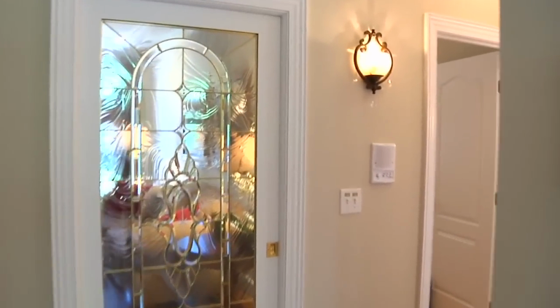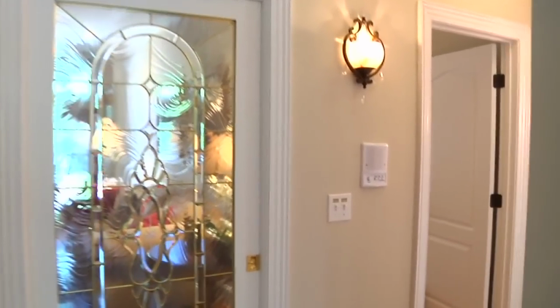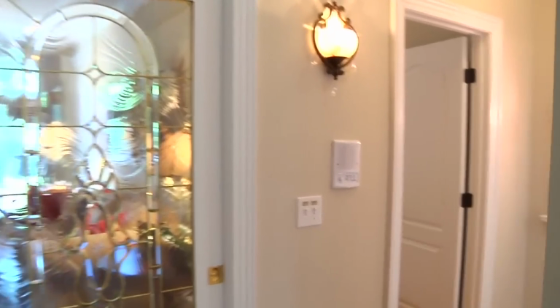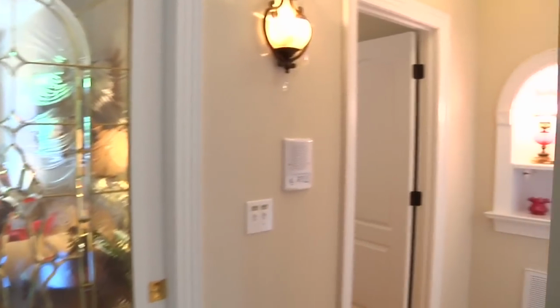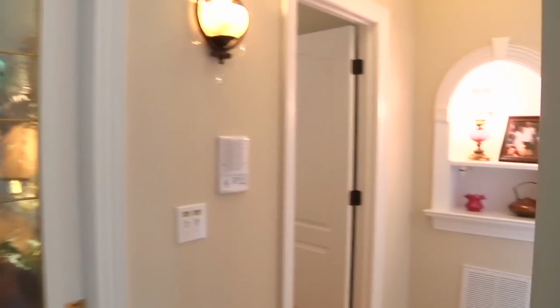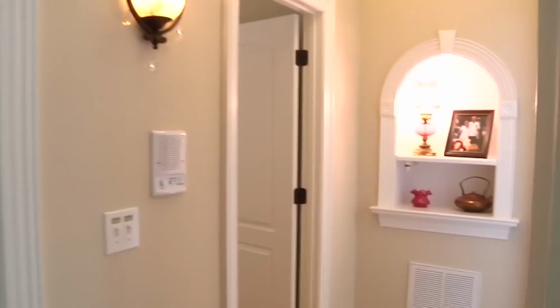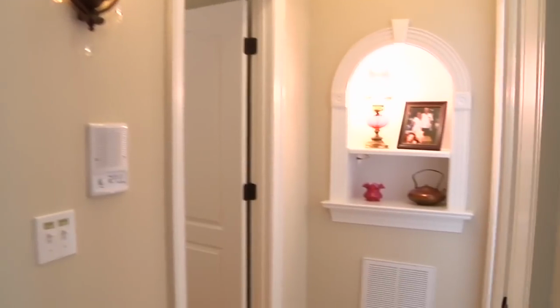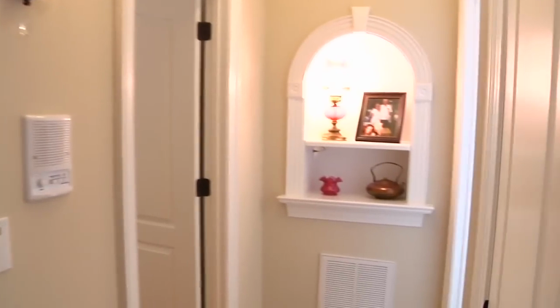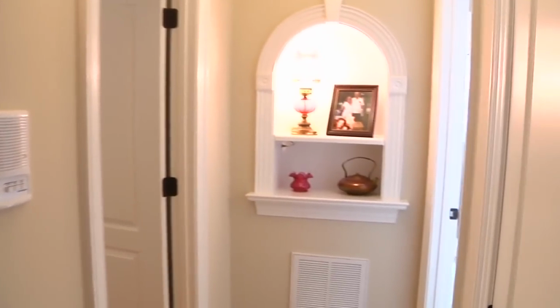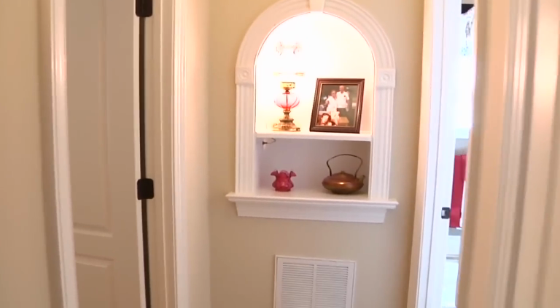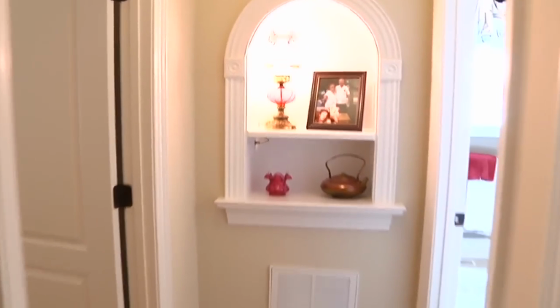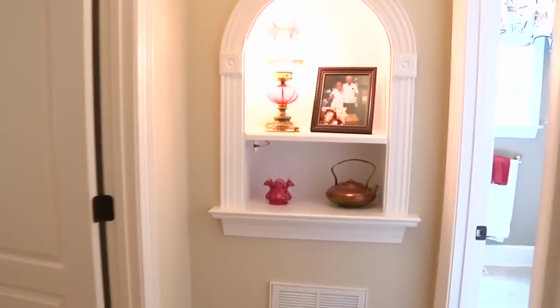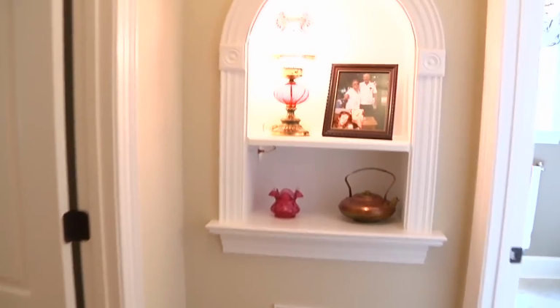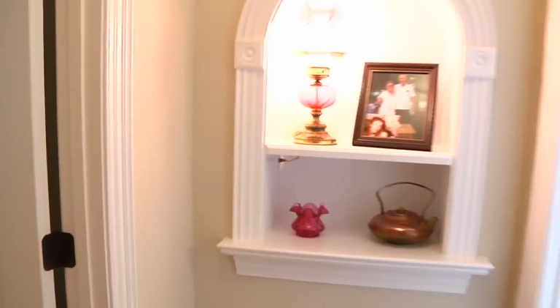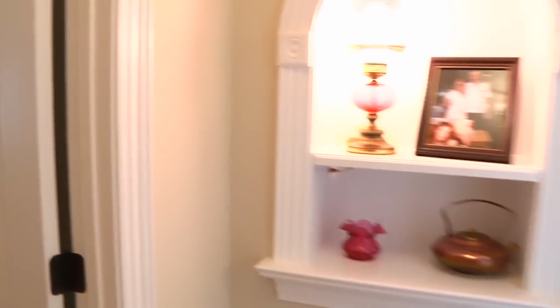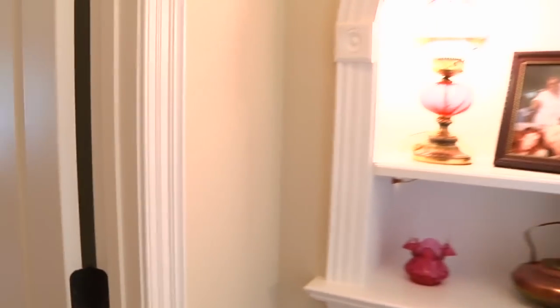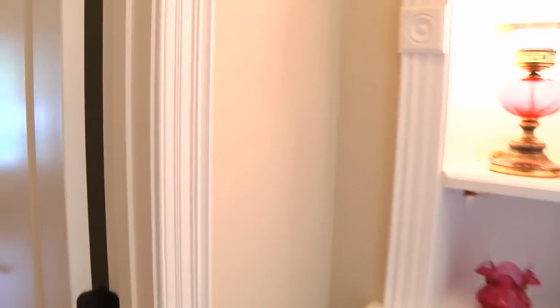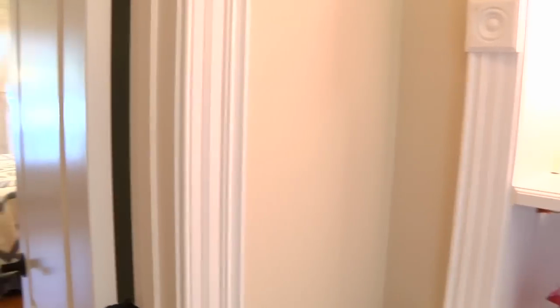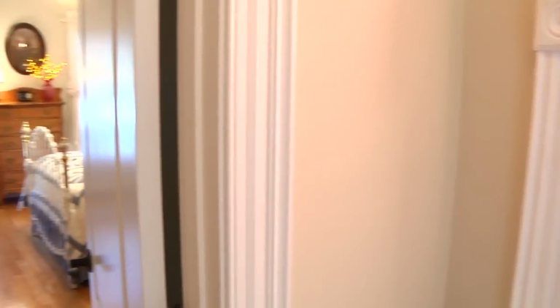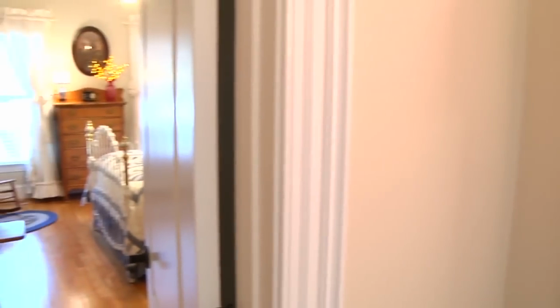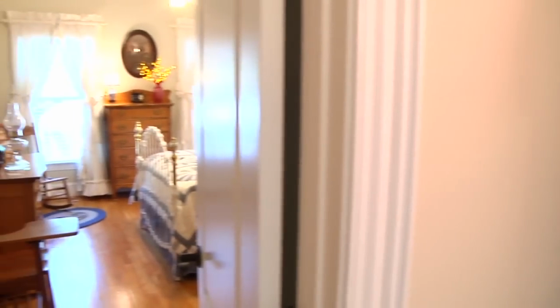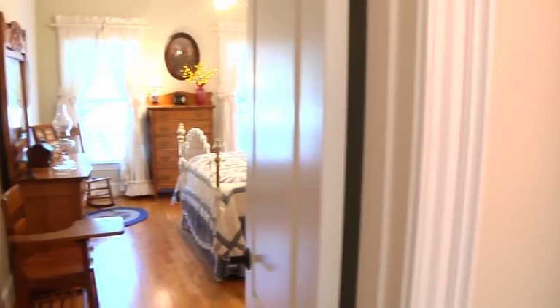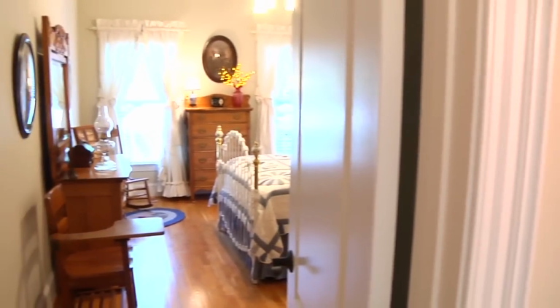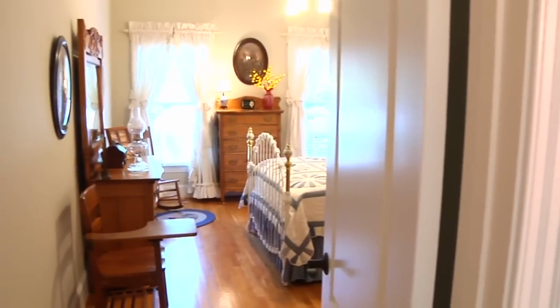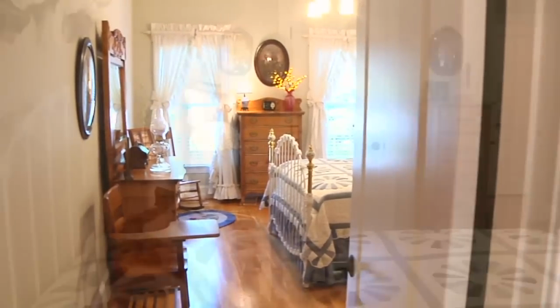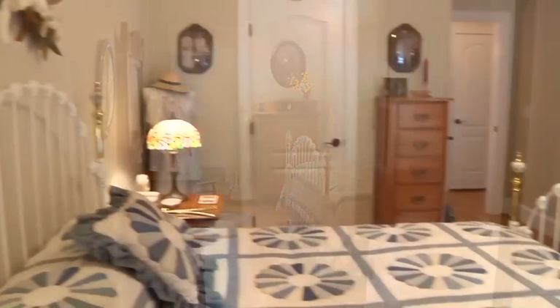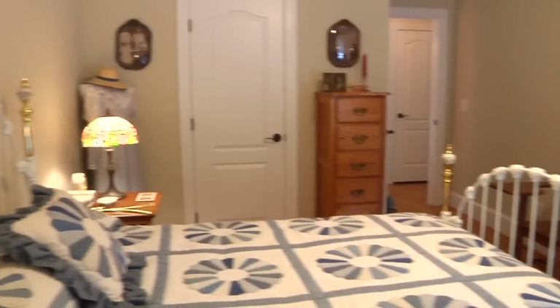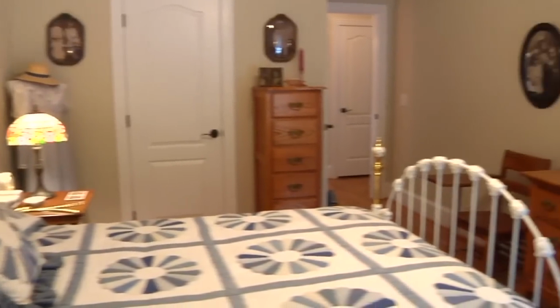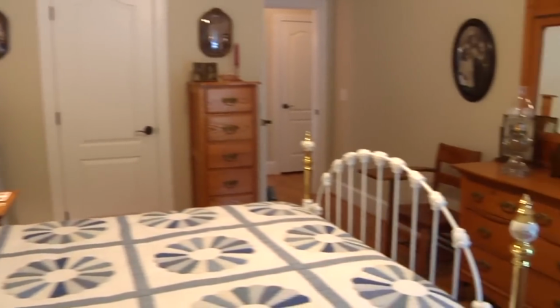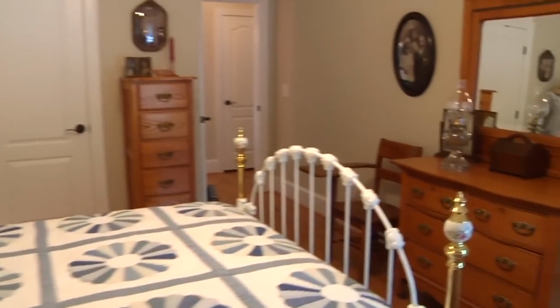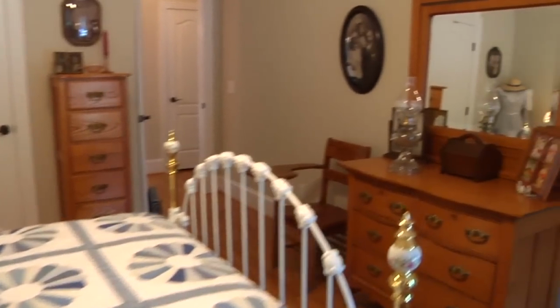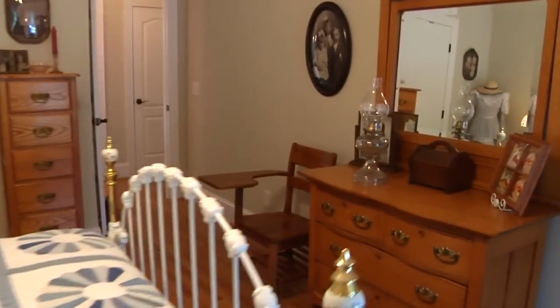From the entry and past the beautiful glass pocket door to the great room is the second bedroom. This room features two large windows facing the rear of the home and a walk-in closet.